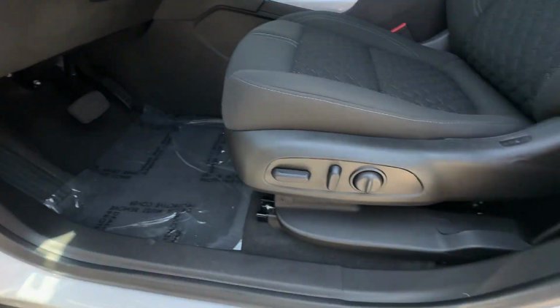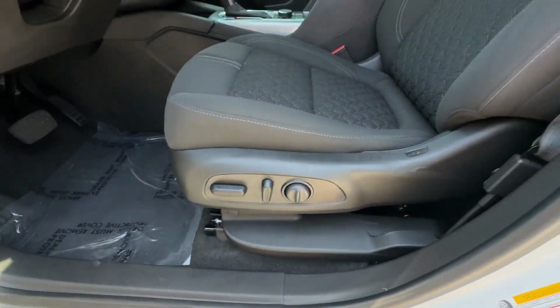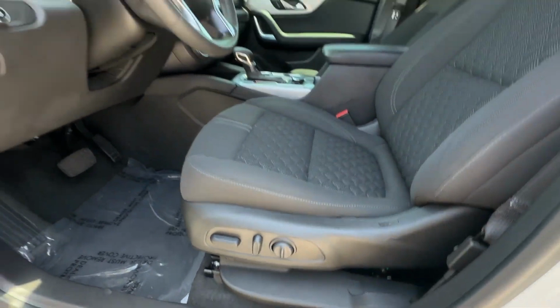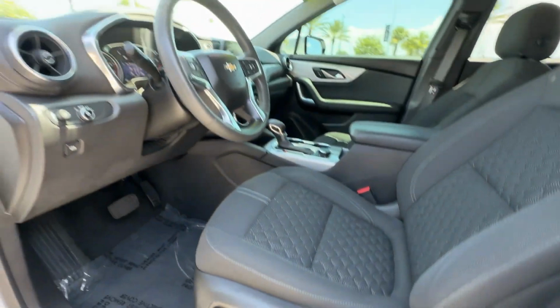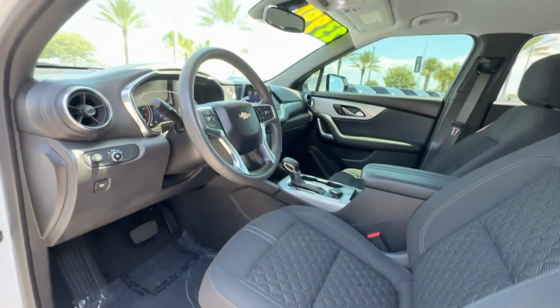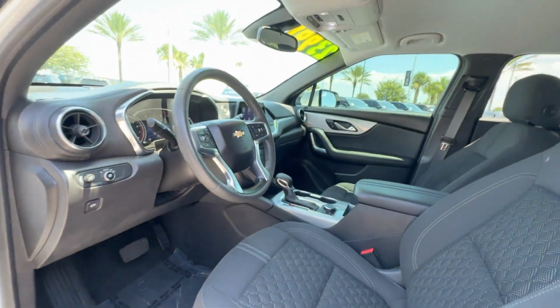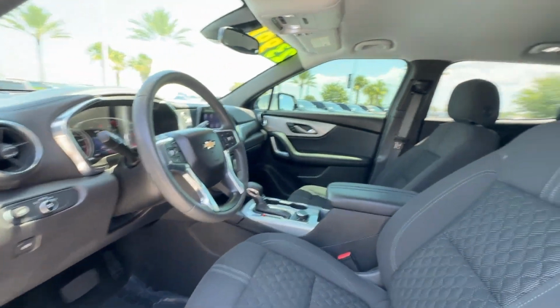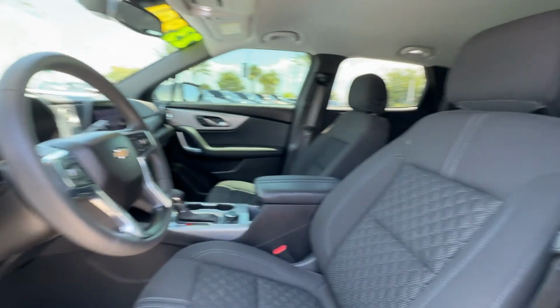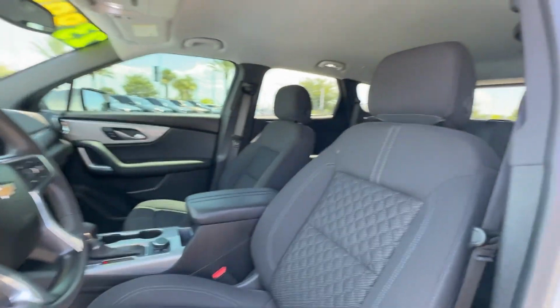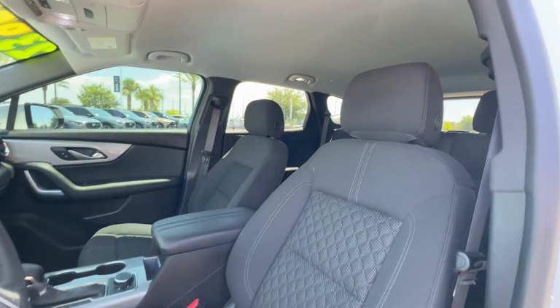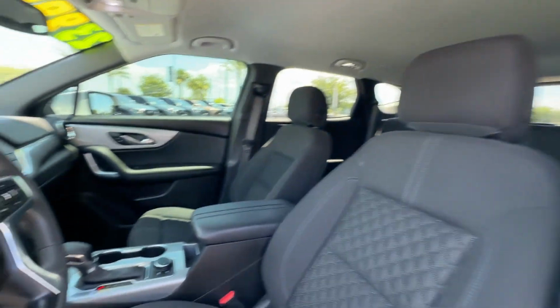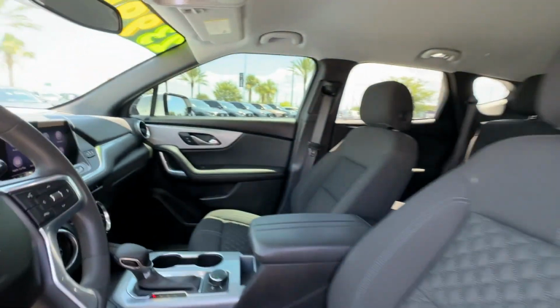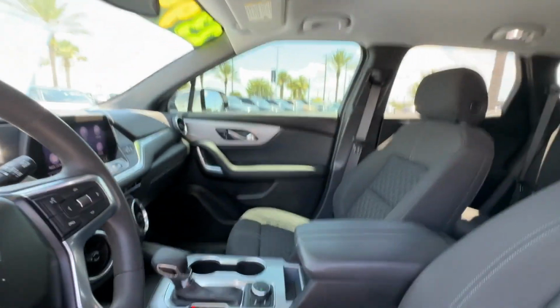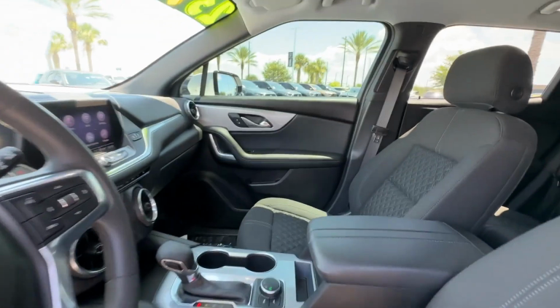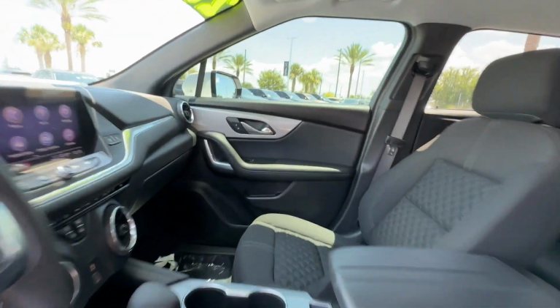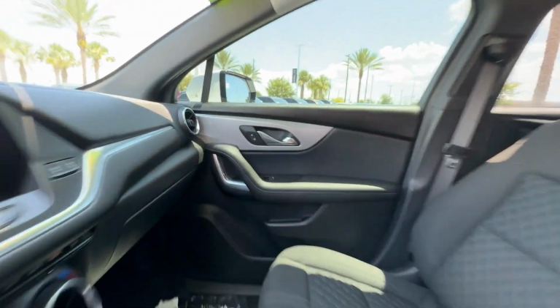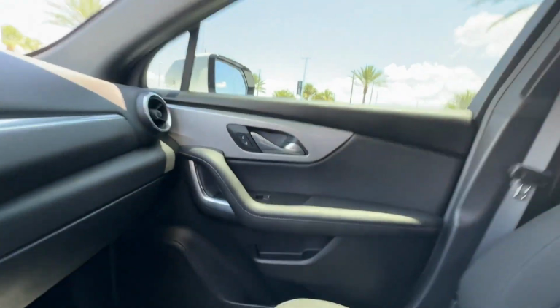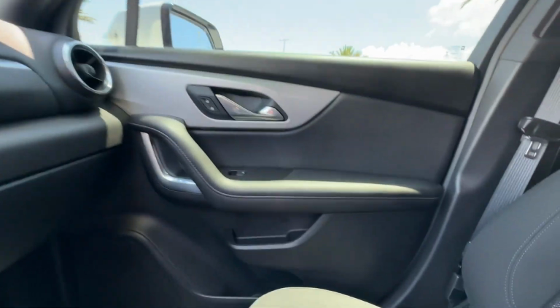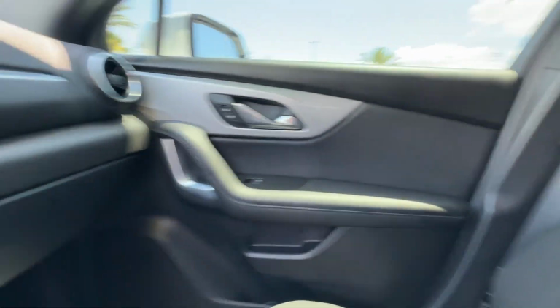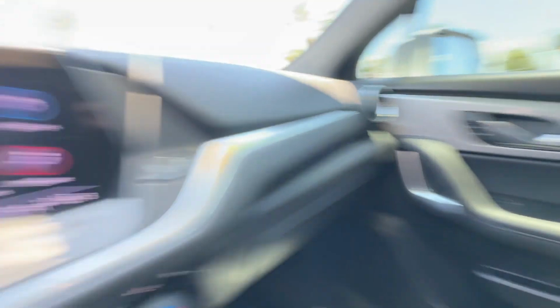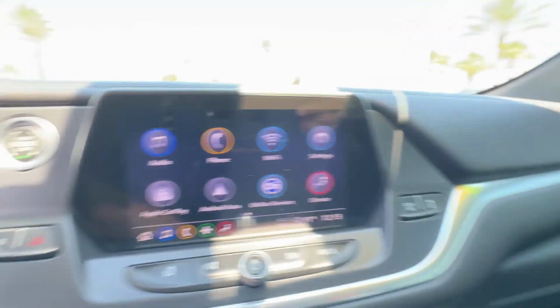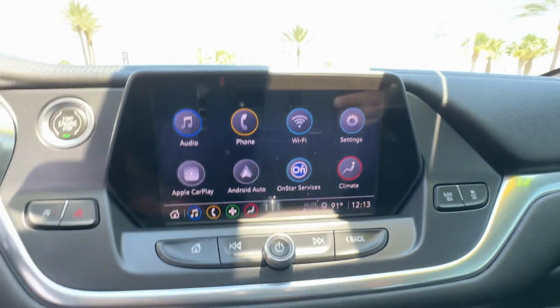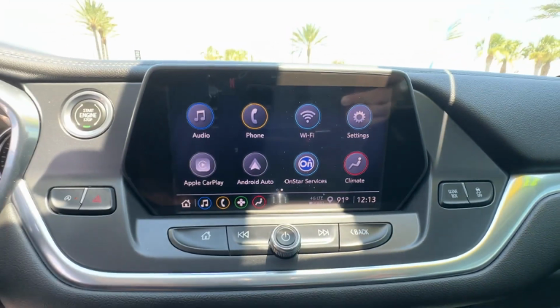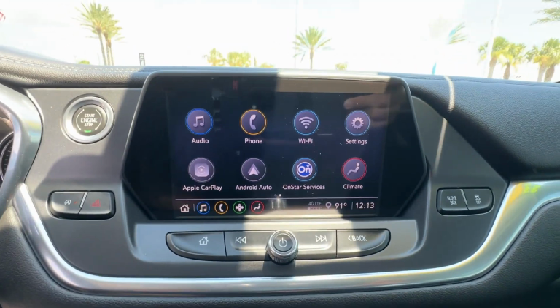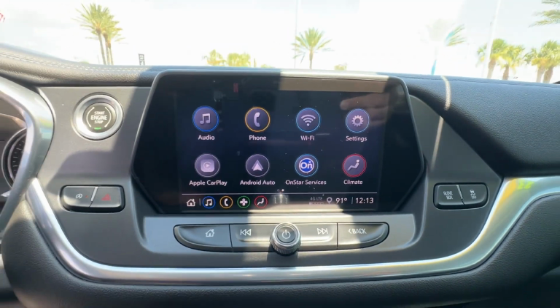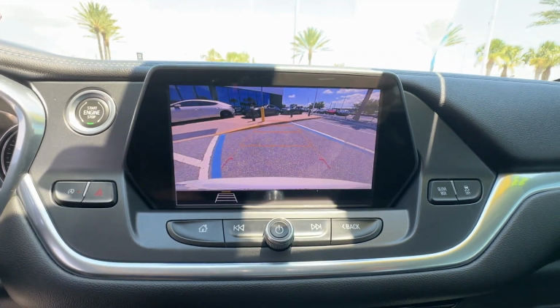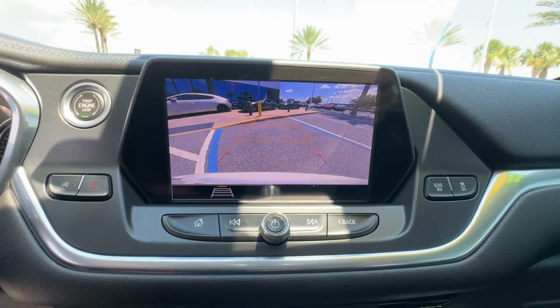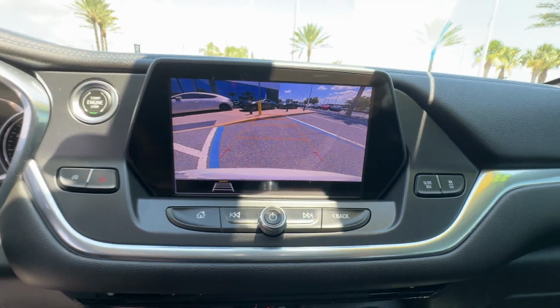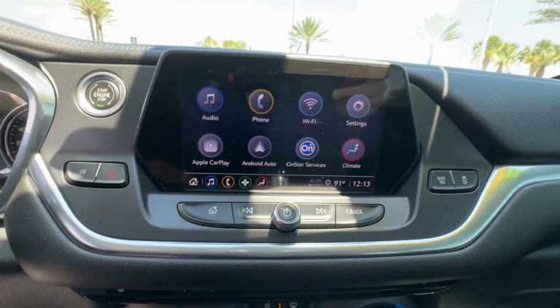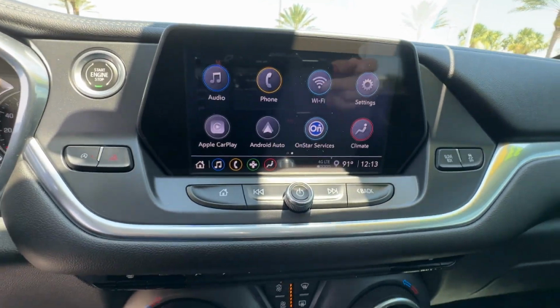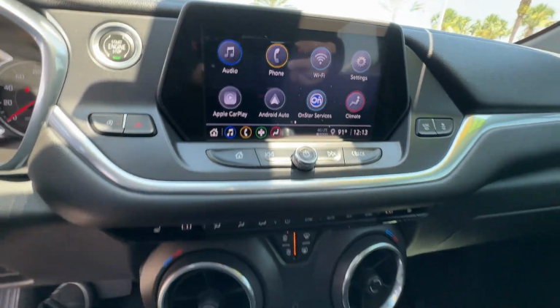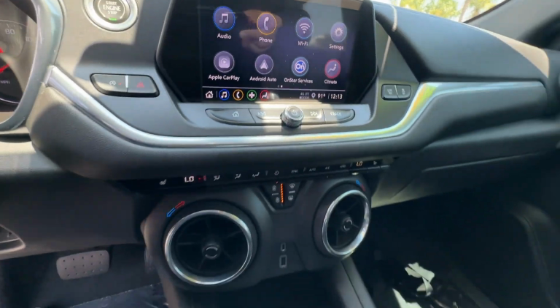Heated Side View Mirrors, Backup Camera, Tinted Window, Power Driver Seat, Bluetooth, Brake Assist, Keyless Start, Auto Climate Control, Keyless Entry.